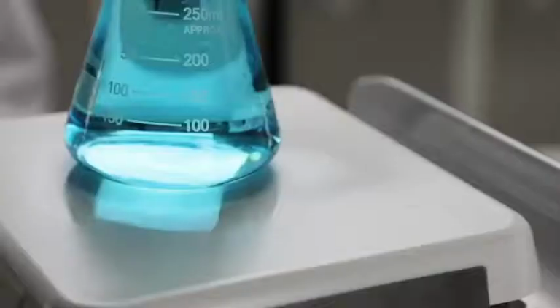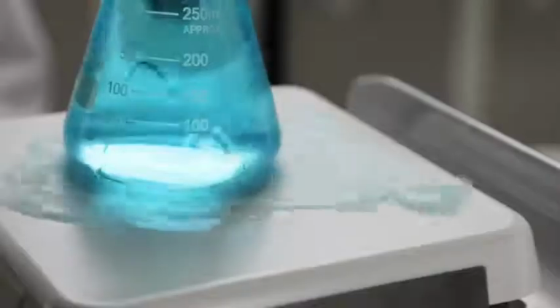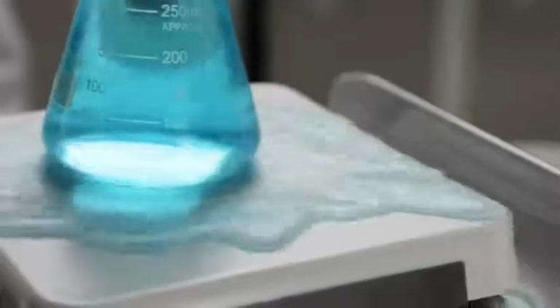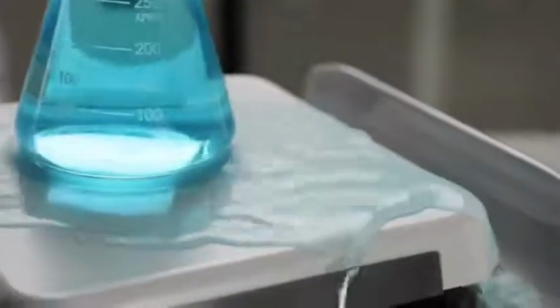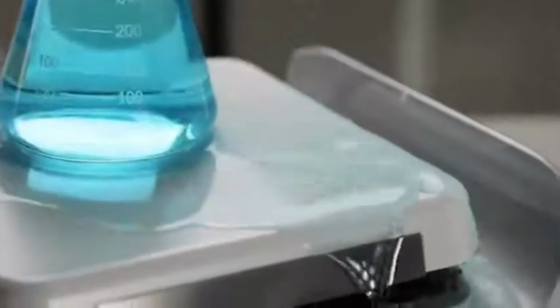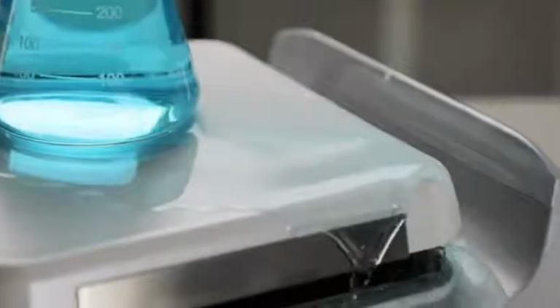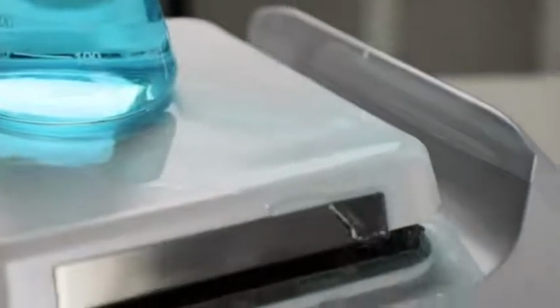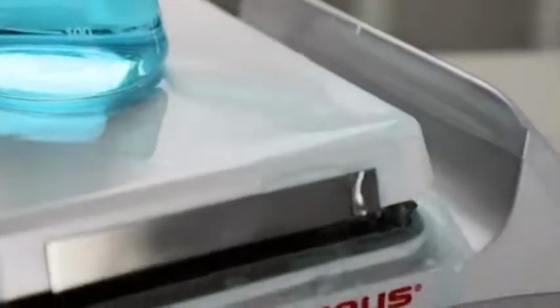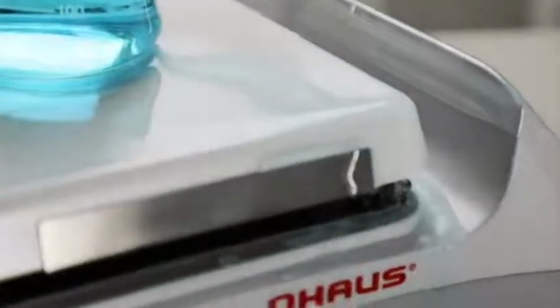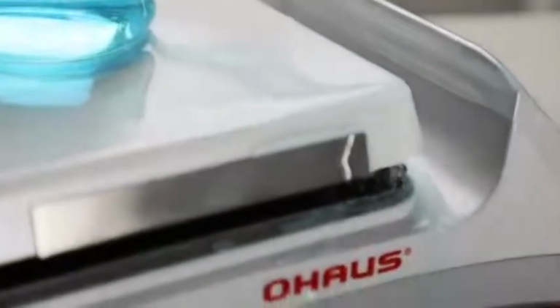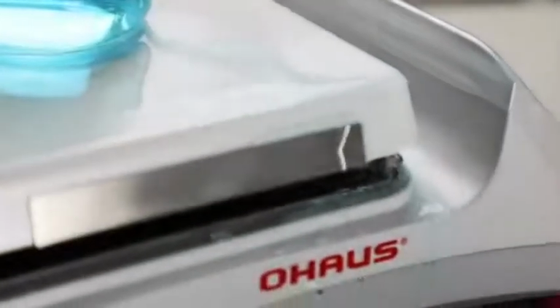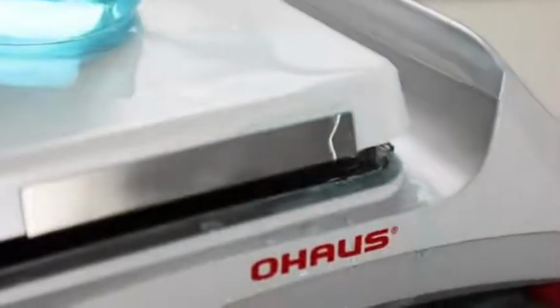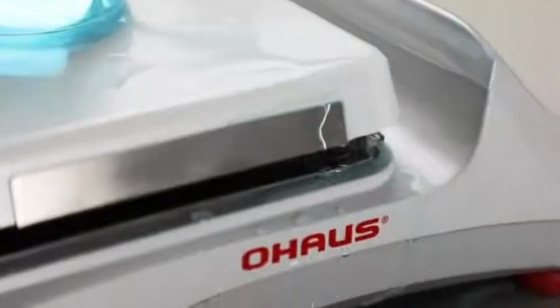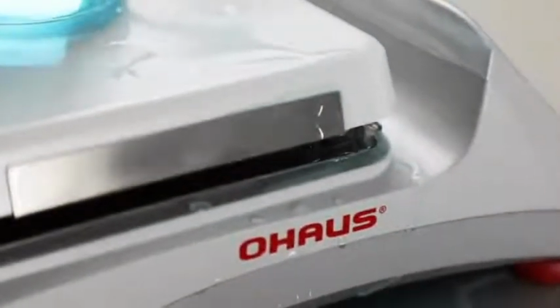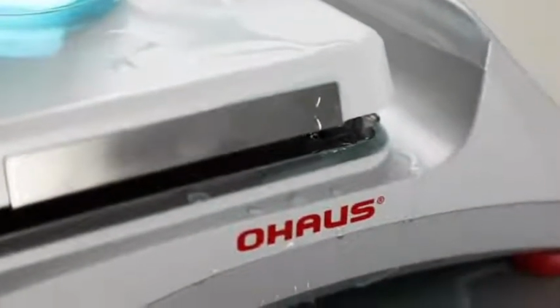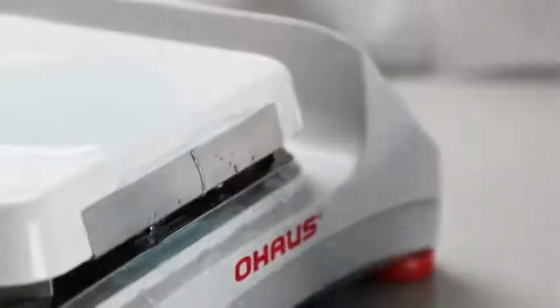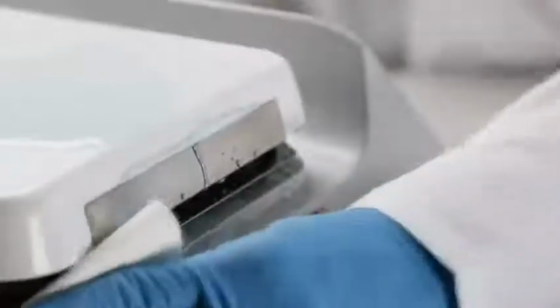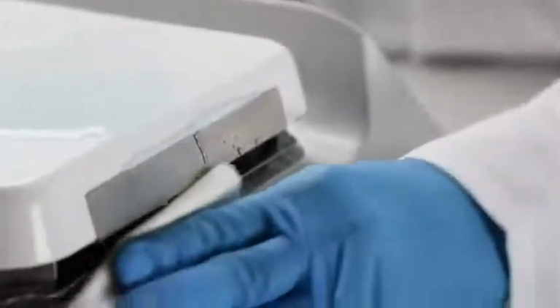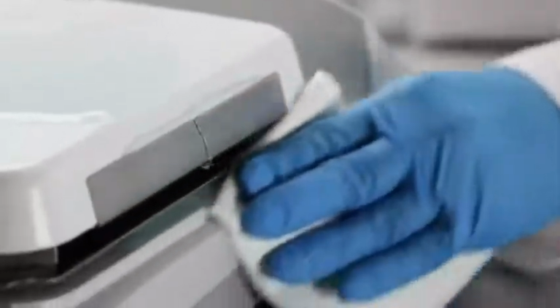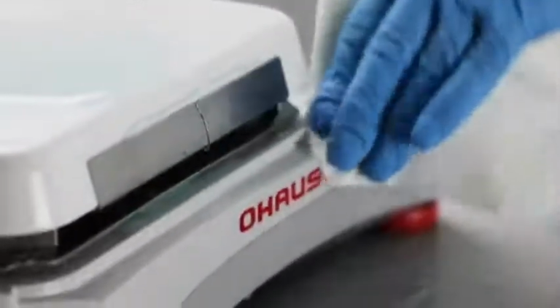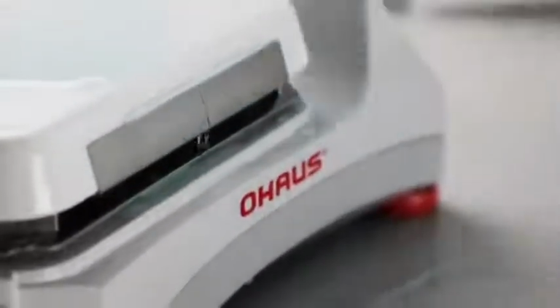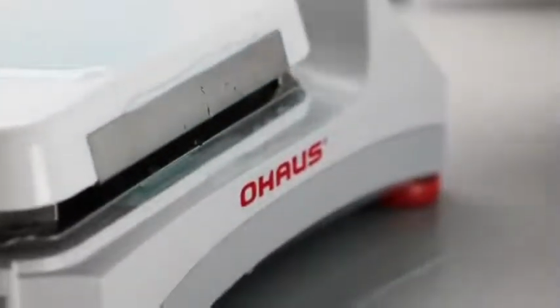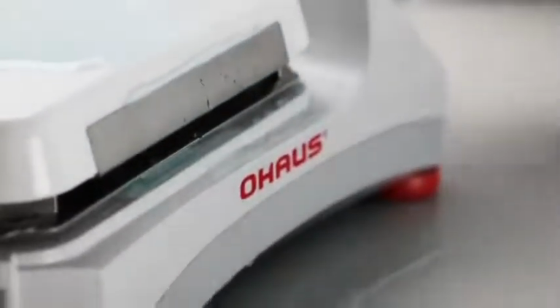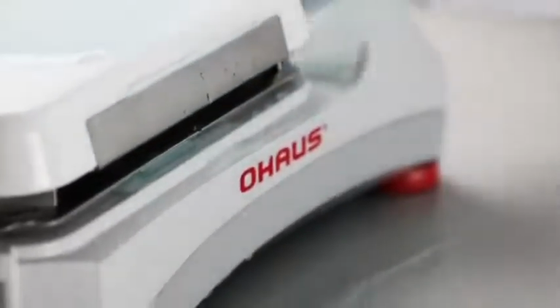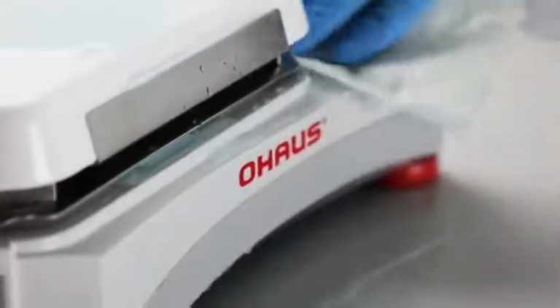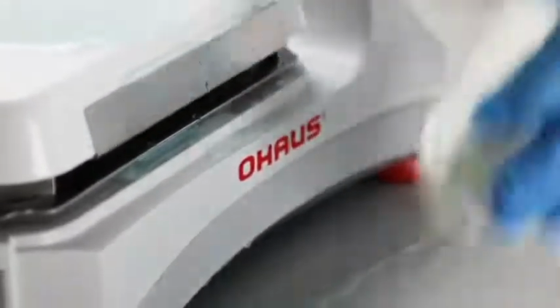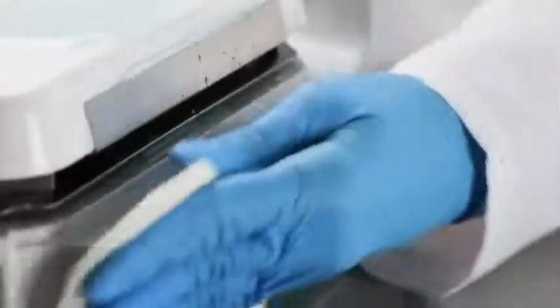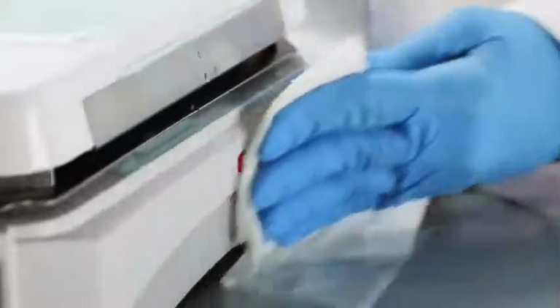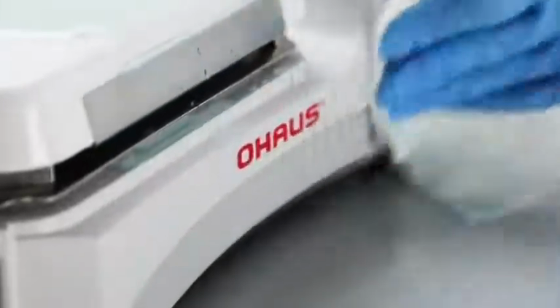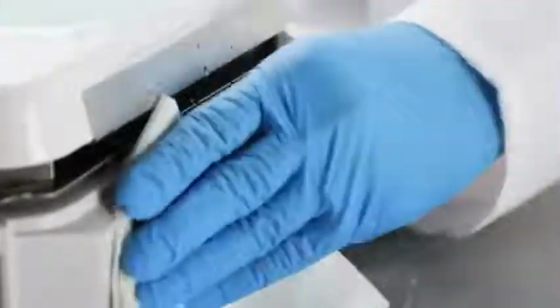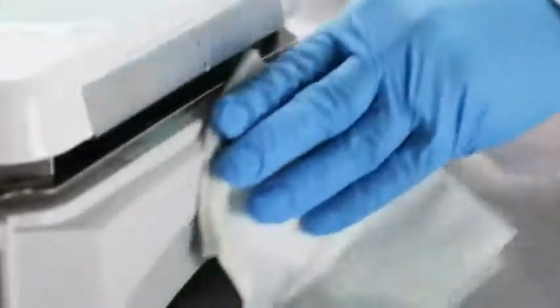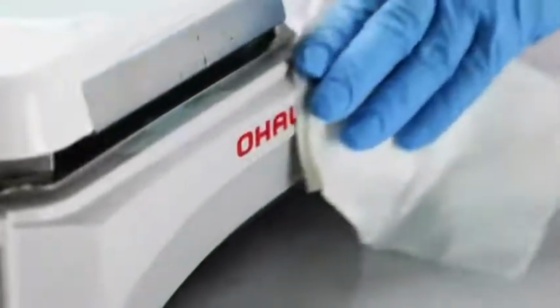Guardian 5000 series hot plate stirrers are designed for durability and safety with its innovative chemical-resistant smart housing — an easy-to-clean design that channels away spills from internal components and the control panel while remaining cool to the touch at high temperature settings.